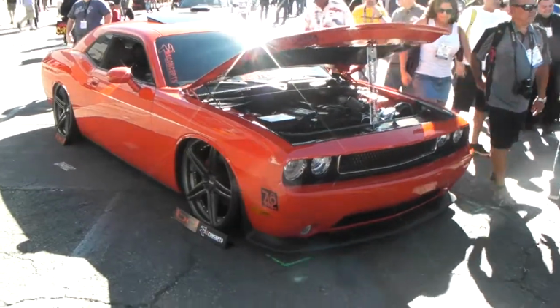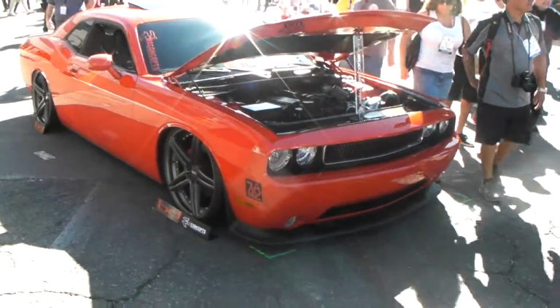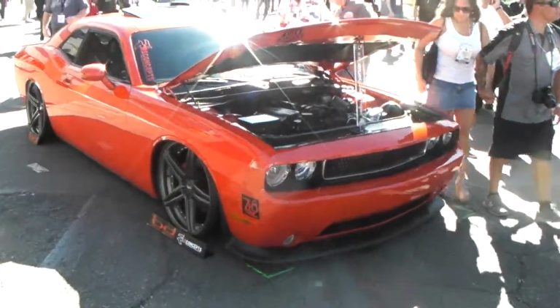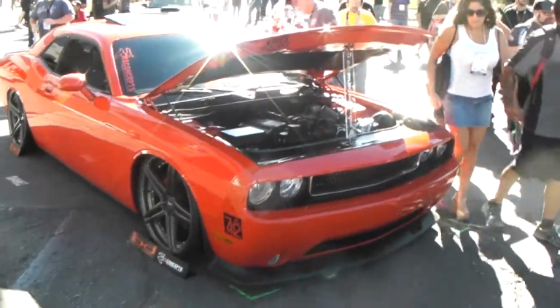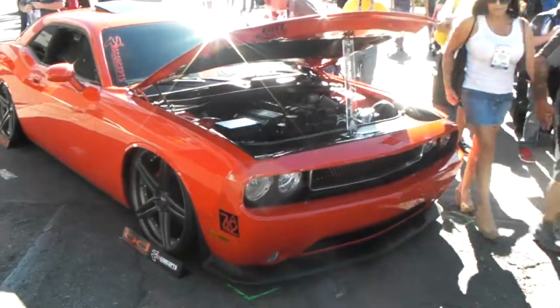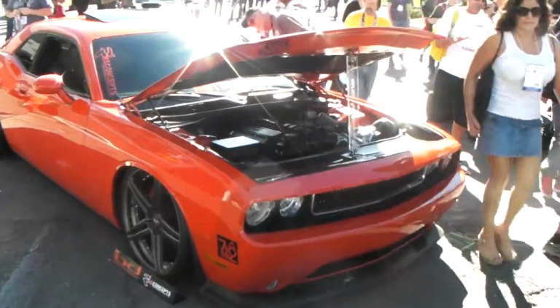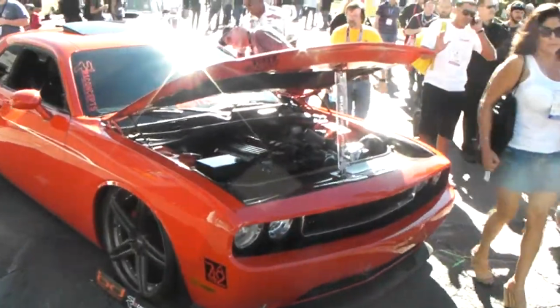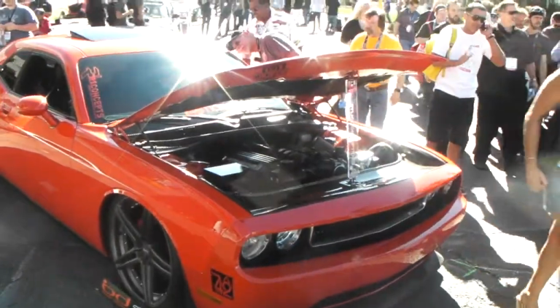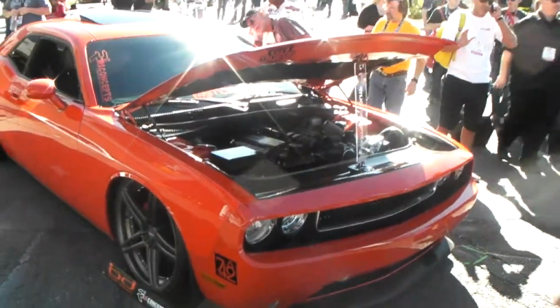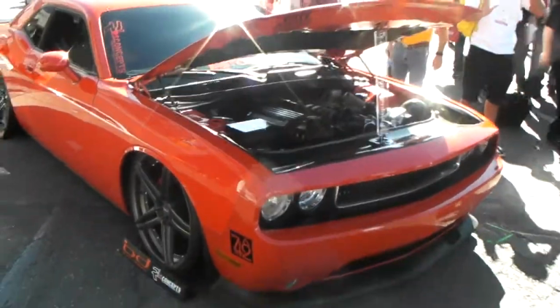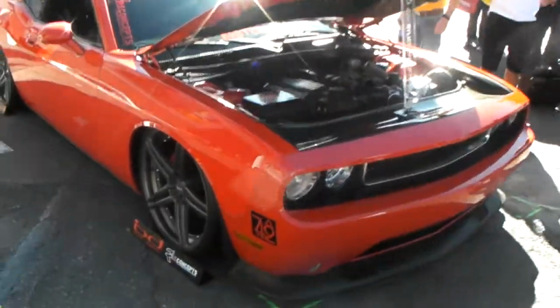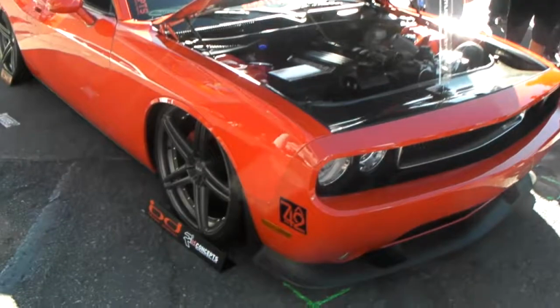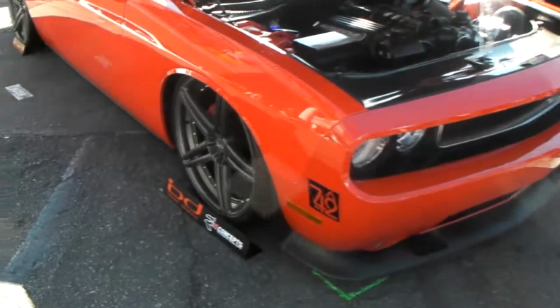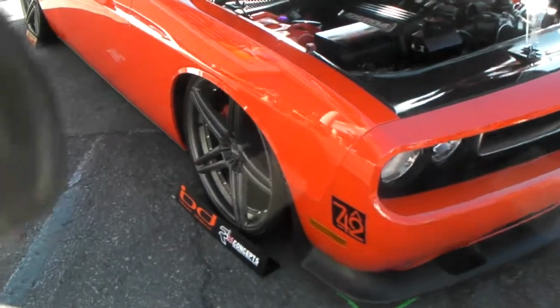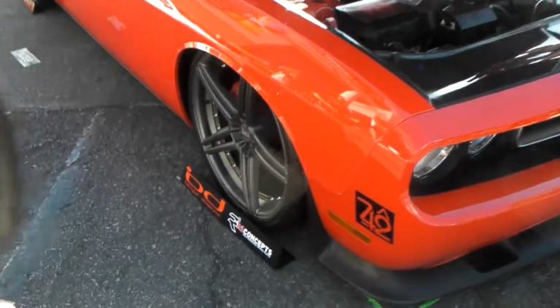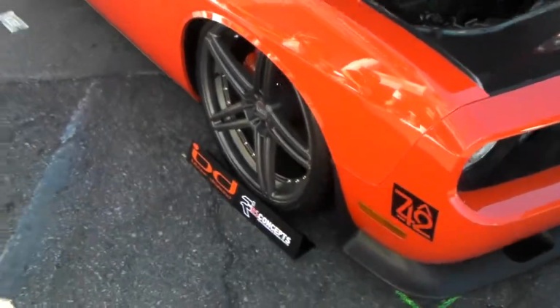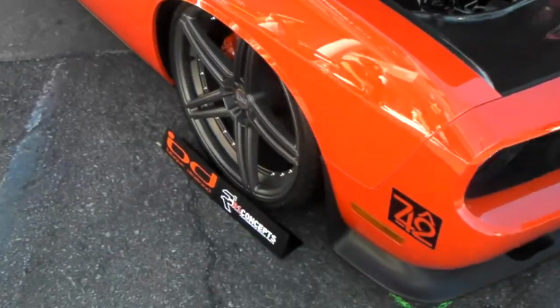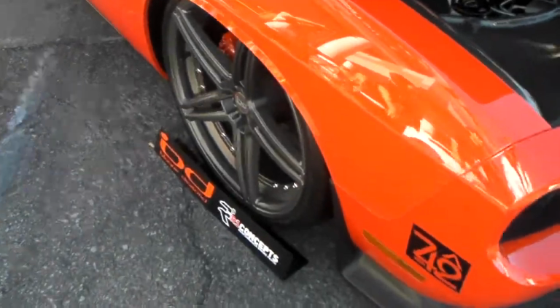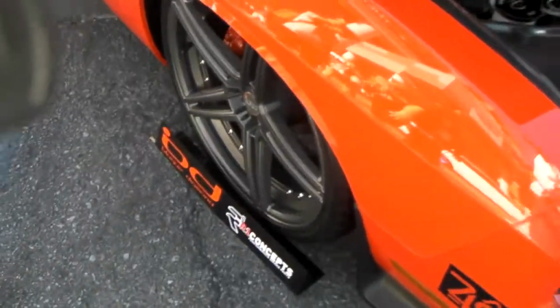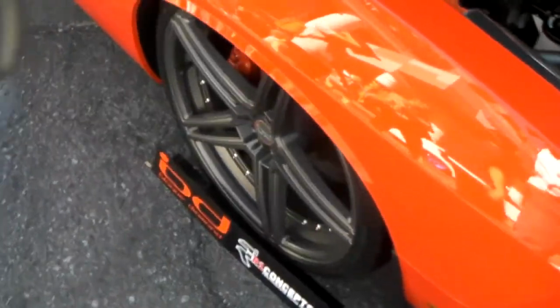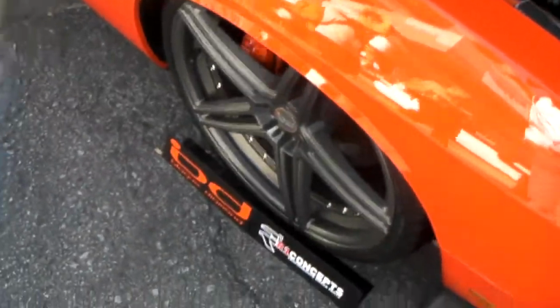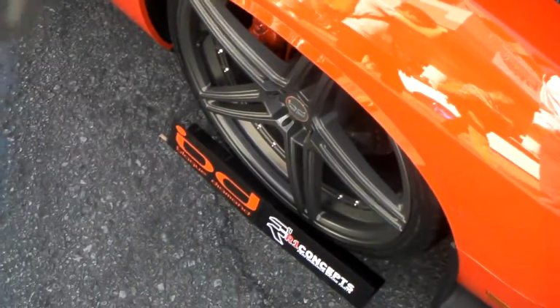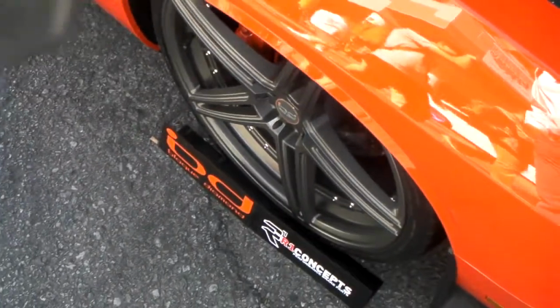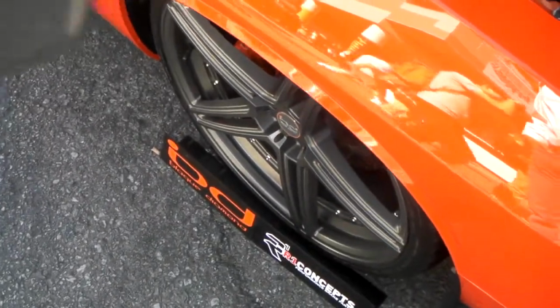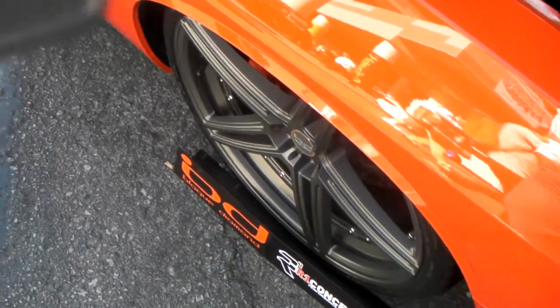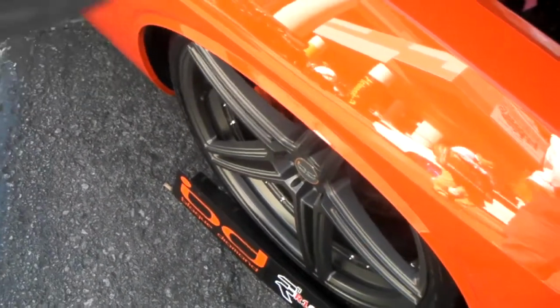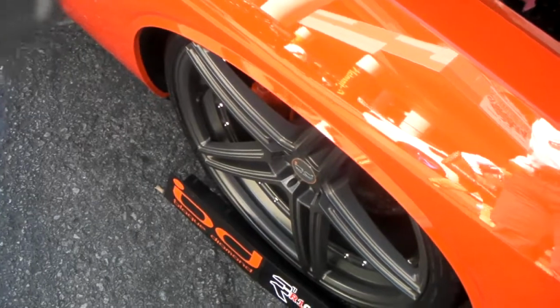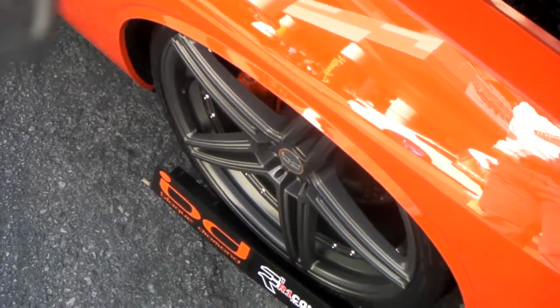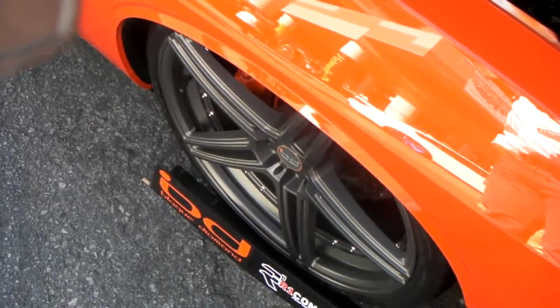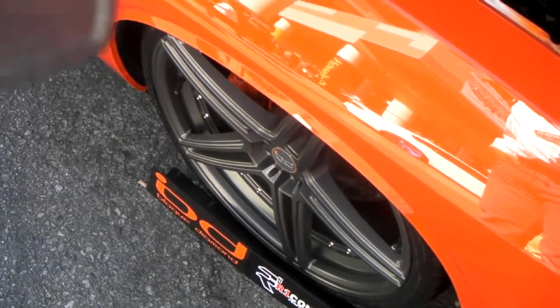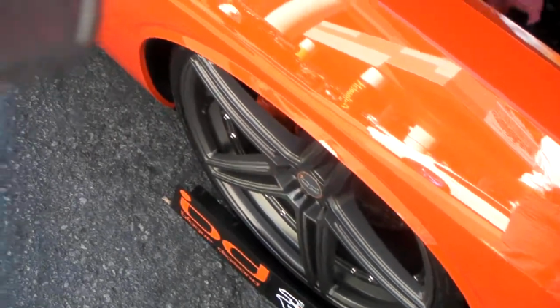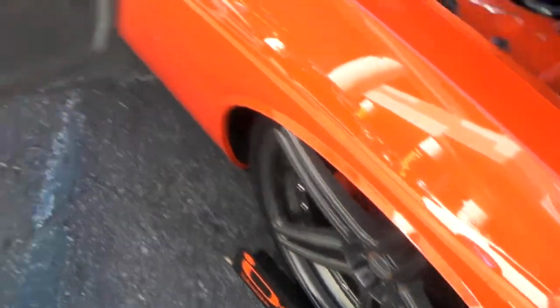It's your boy KB from Dozen Tires TV at DozenTires.com, and right here we have some Black Diamond wheels on a brand new Challenger. Beautiful looking wheels. We will have these on DozenTires.com starting 2015.